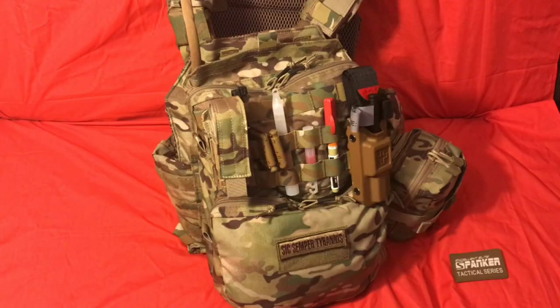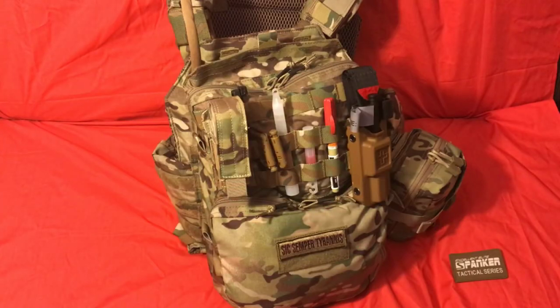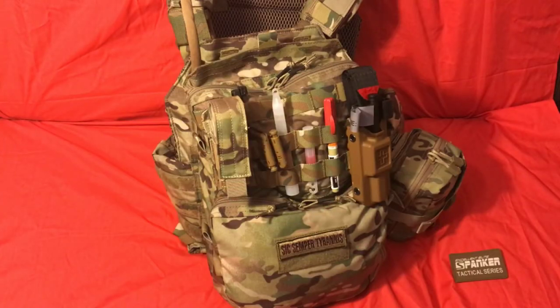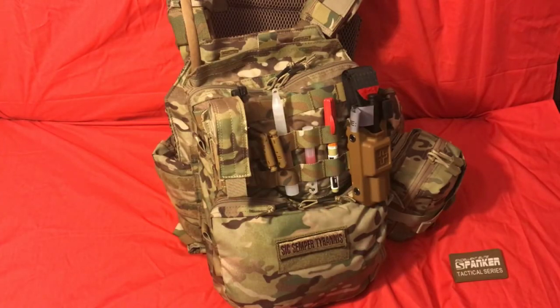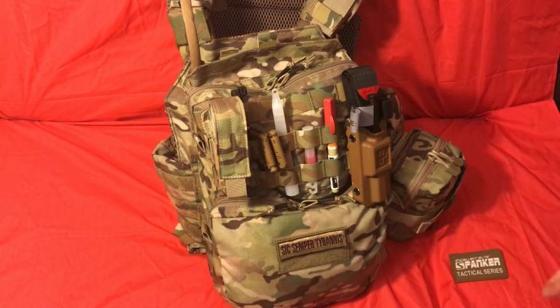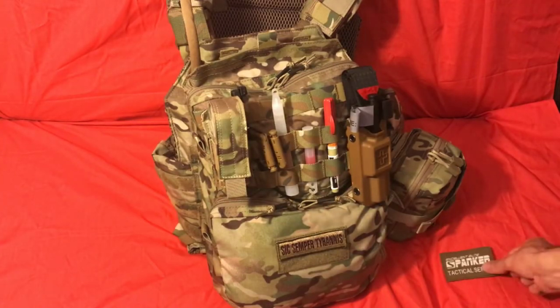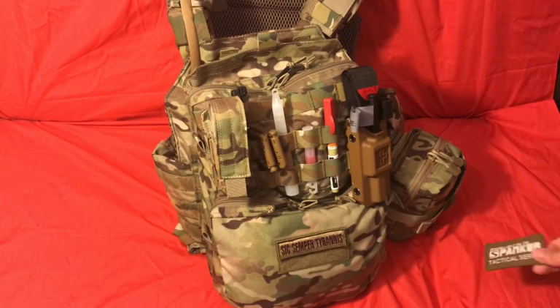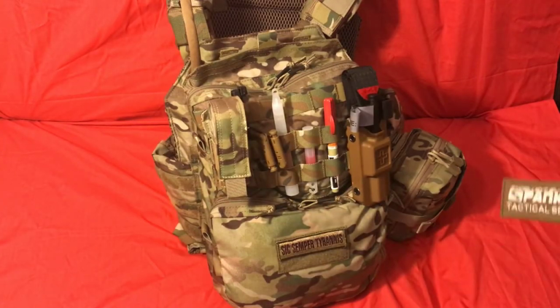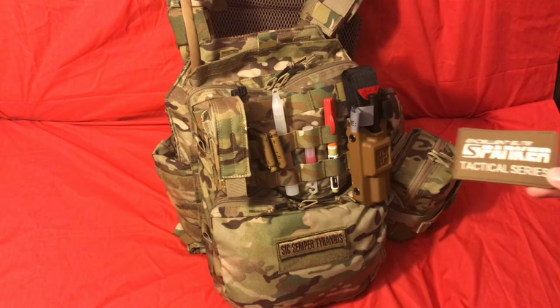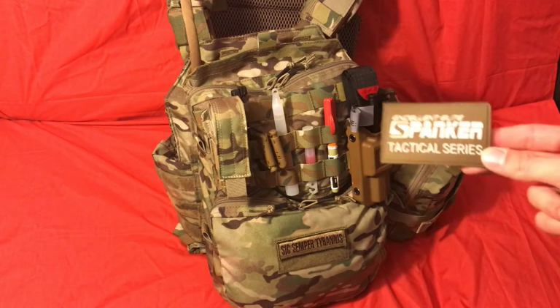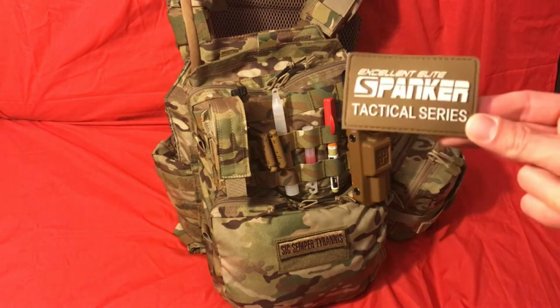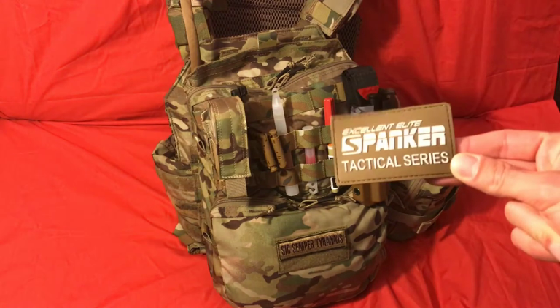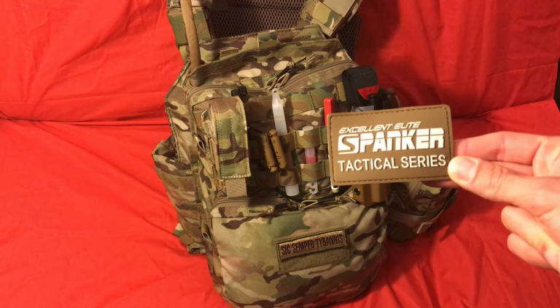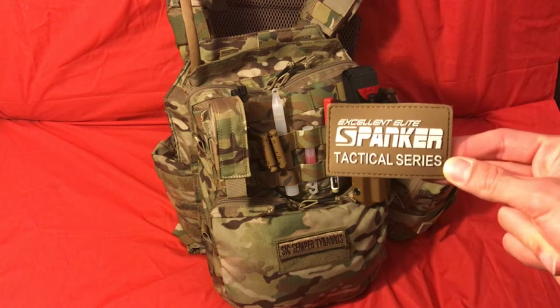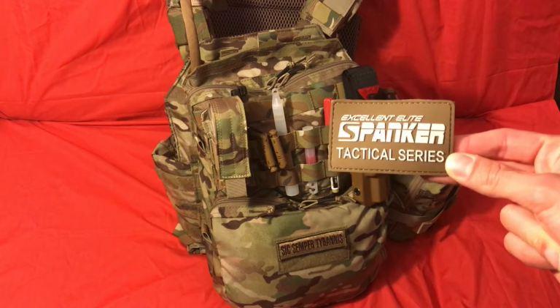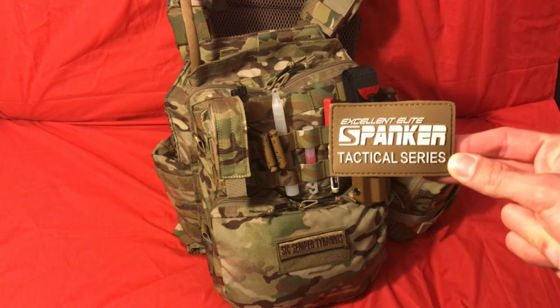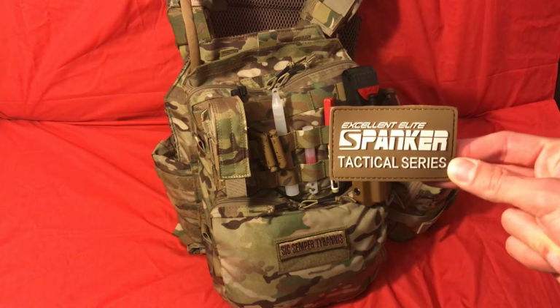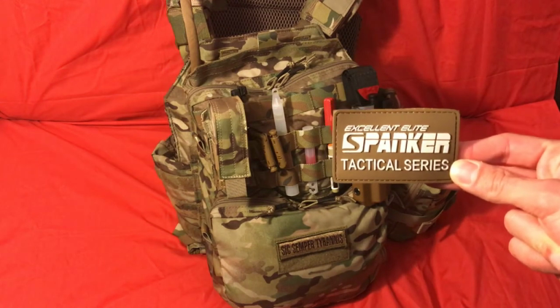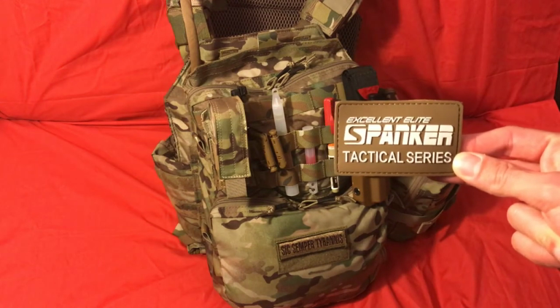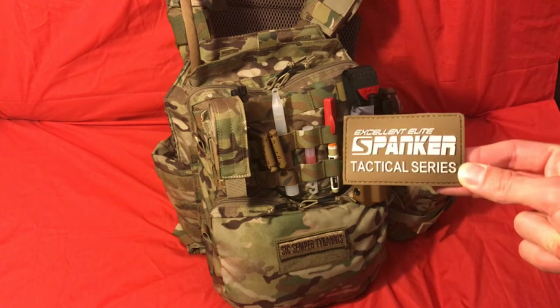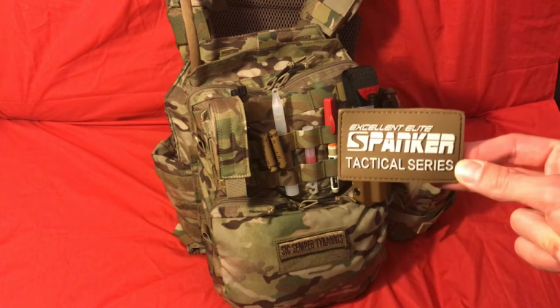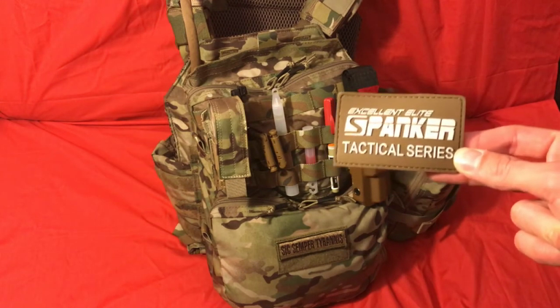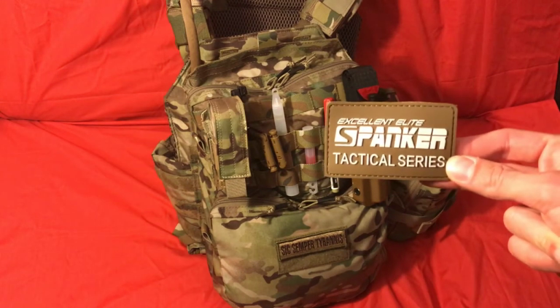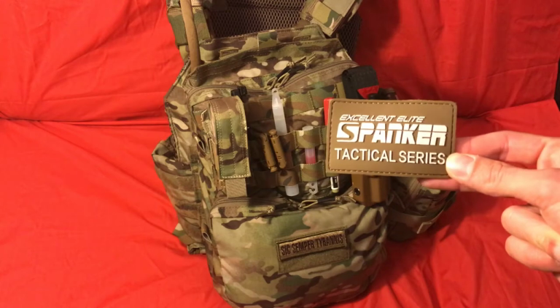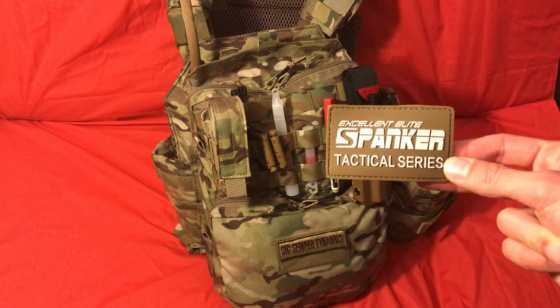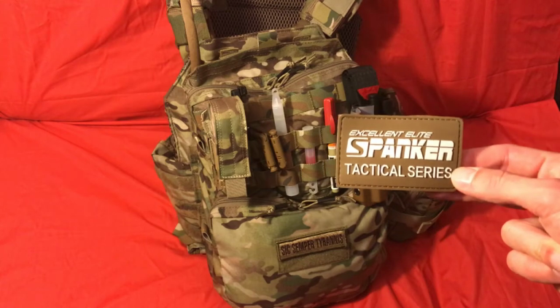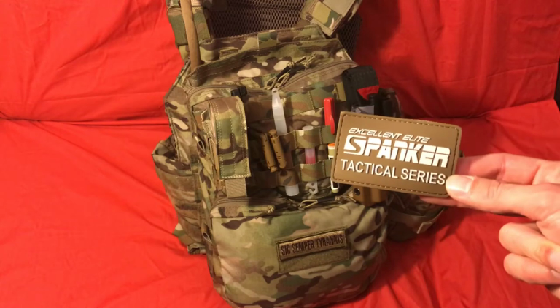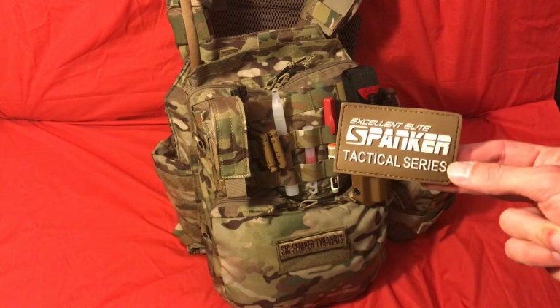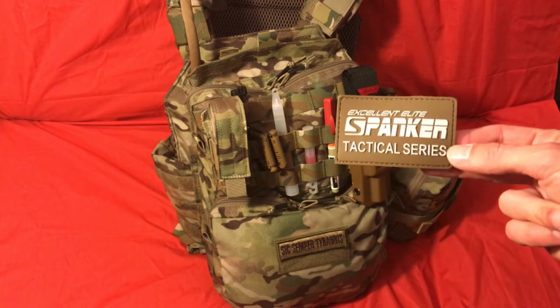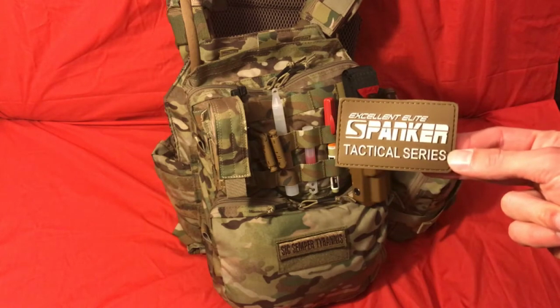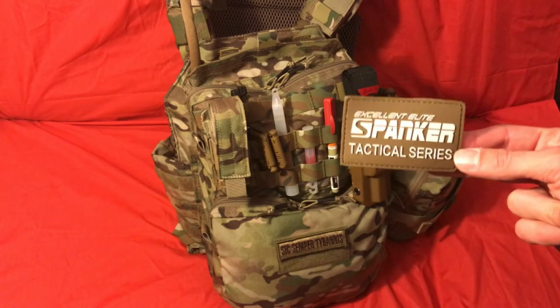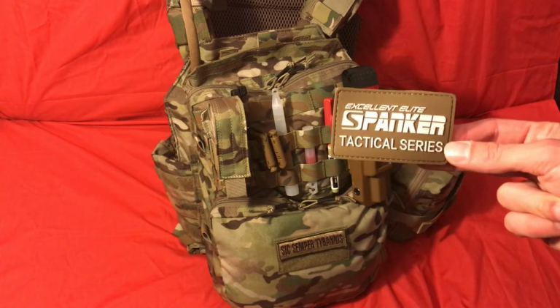Alright guys, welcome back. Today we're going to be talking about this — the Elite Spanker Tactical Series. It's basically a one-day backpack that fits directly on the plate carrier.